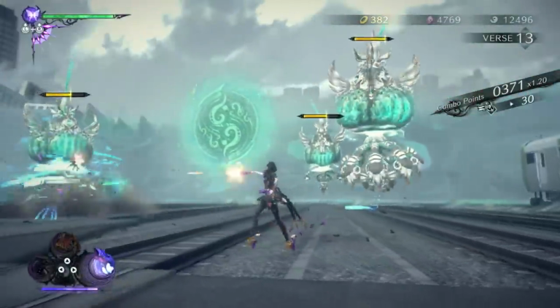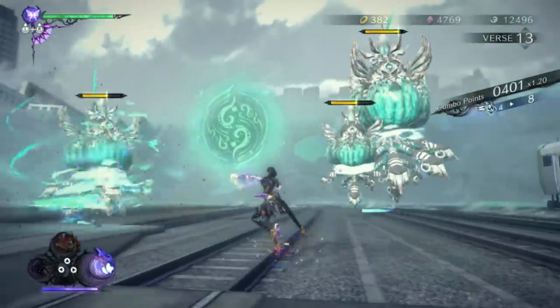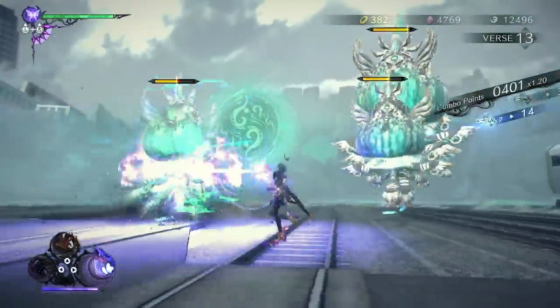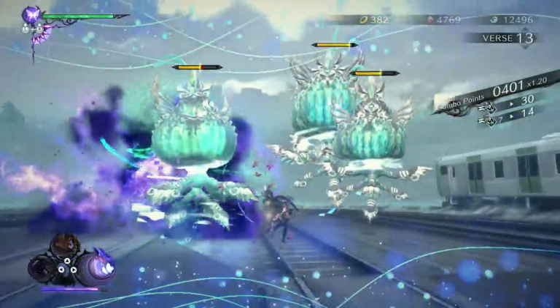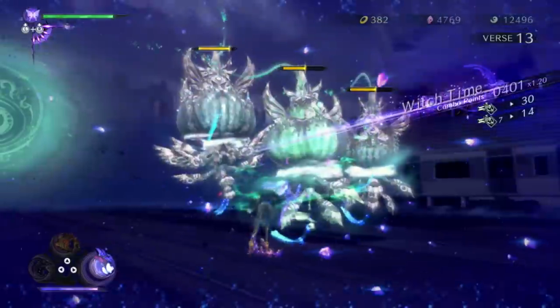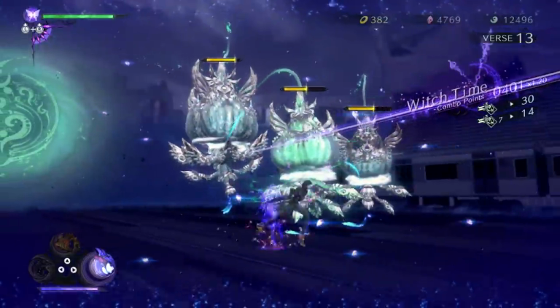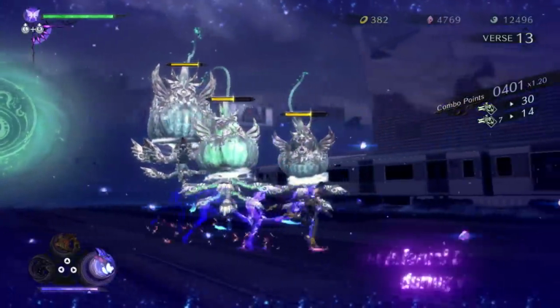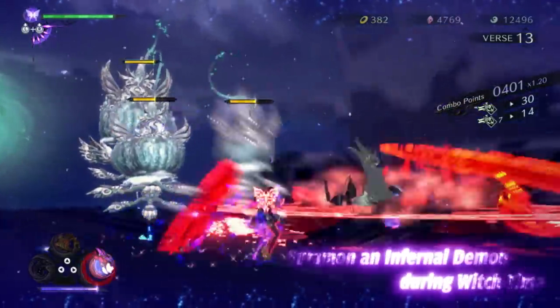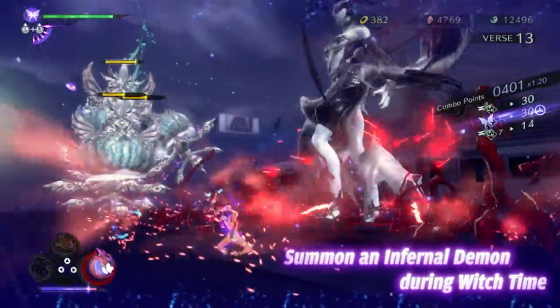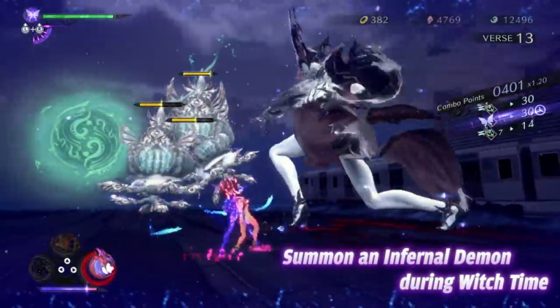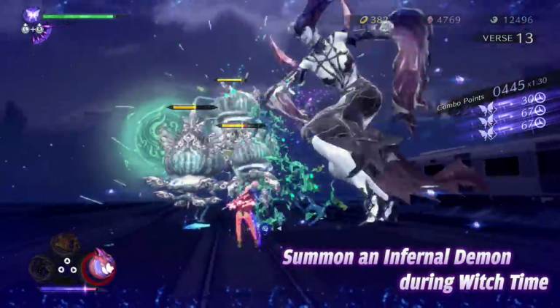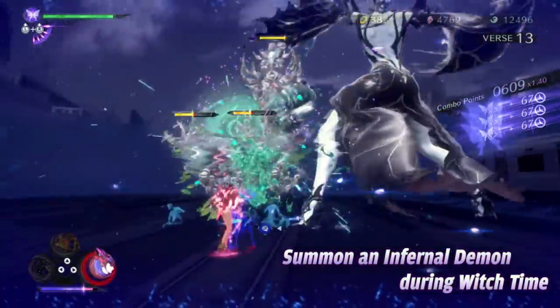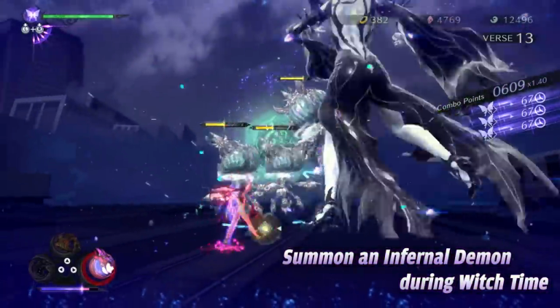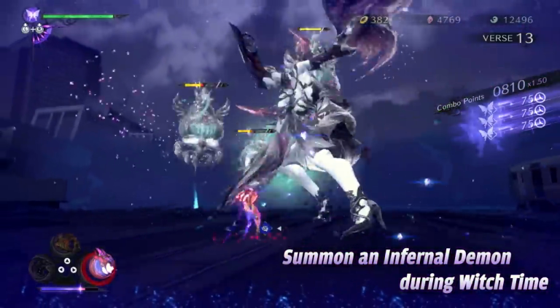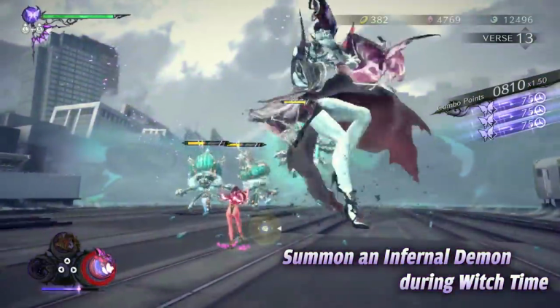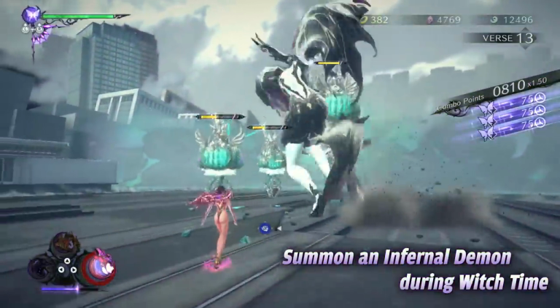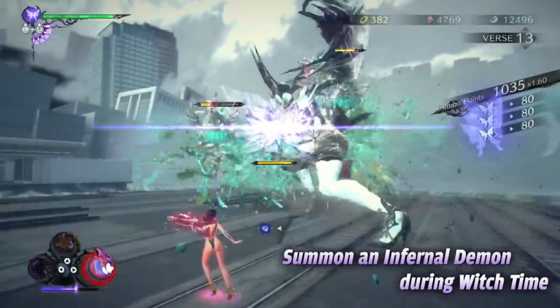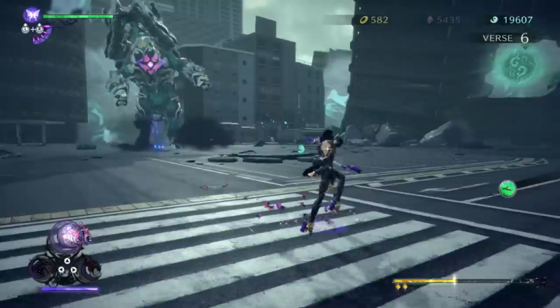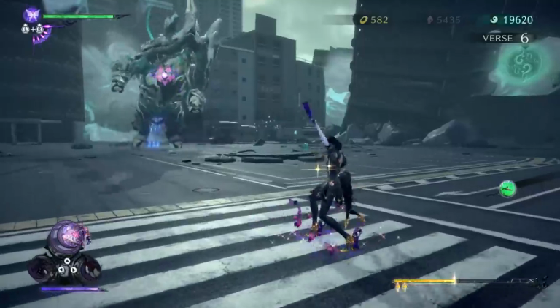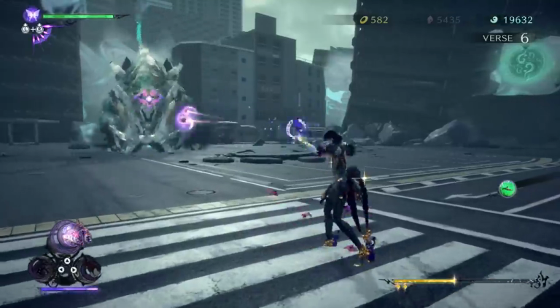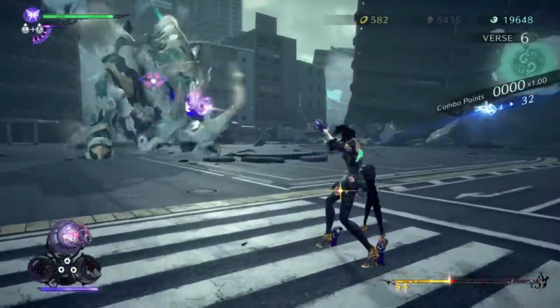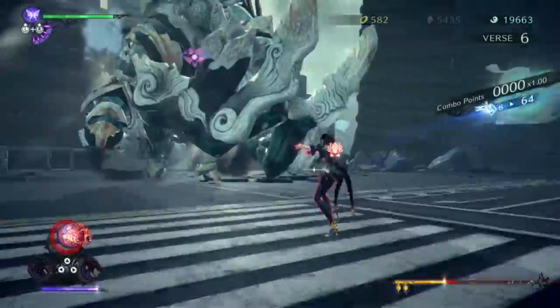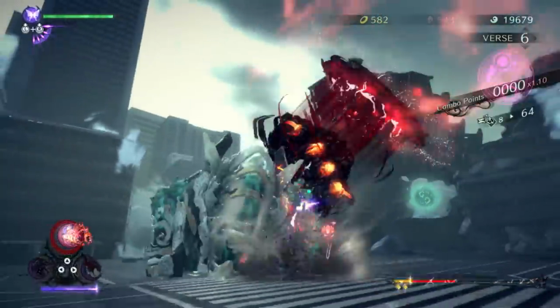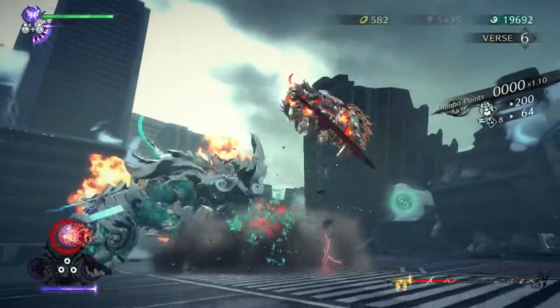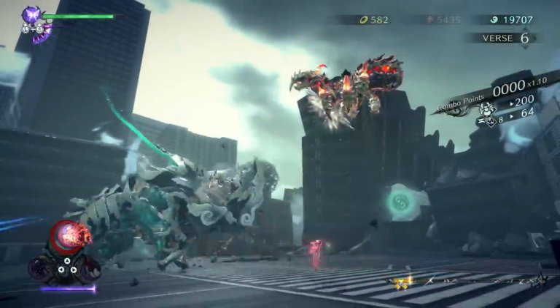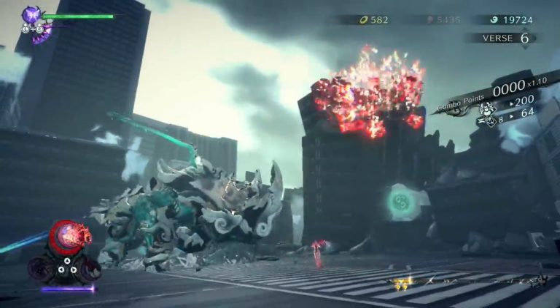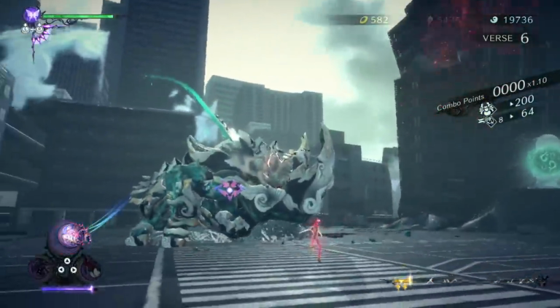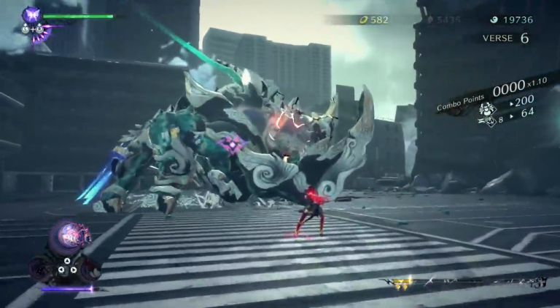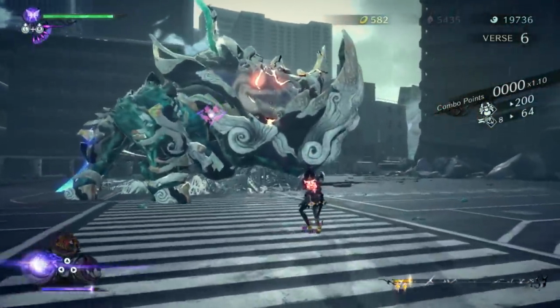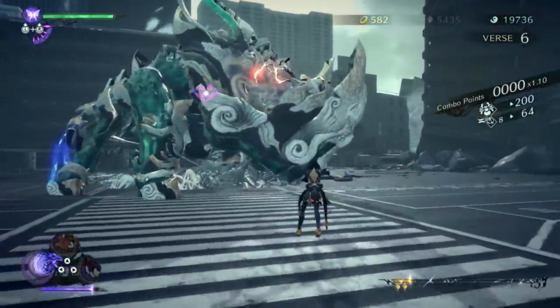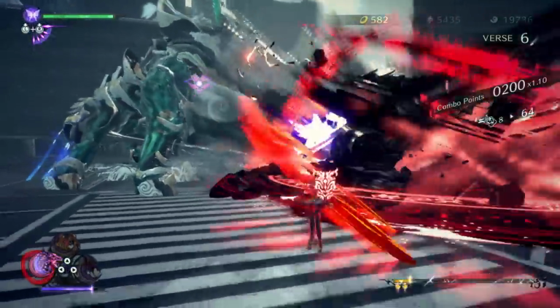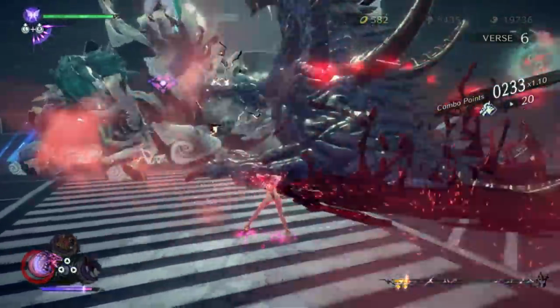Or conjure up an otherworldly ally to counter an incoming attack with the Assault Slave skill. Try triggering Witch Time as Bayonetta, then switch to your infernal demon to land some heavy blows. Combining Bayonetta's abilities with the might of infernal demons is truly a match made in heaven.